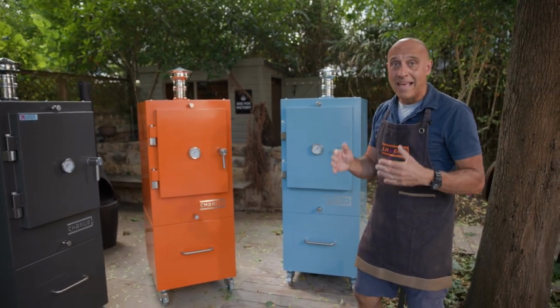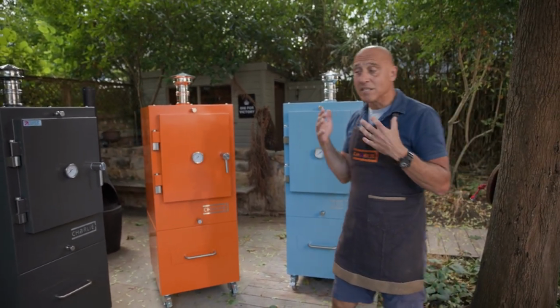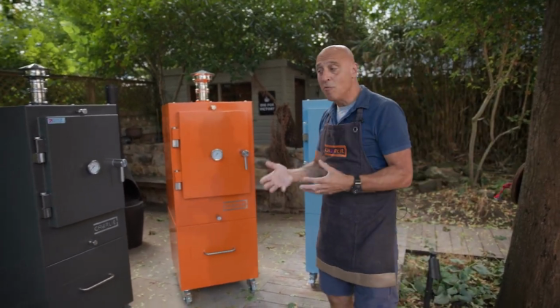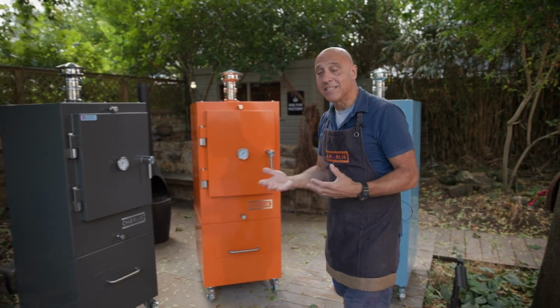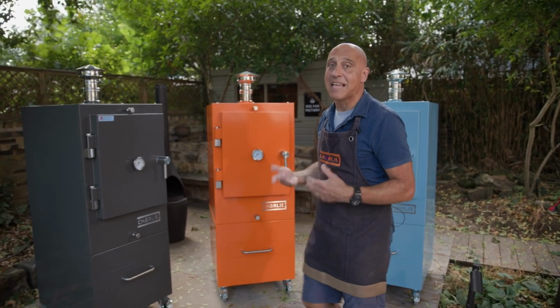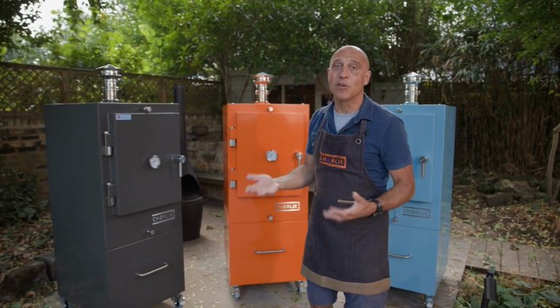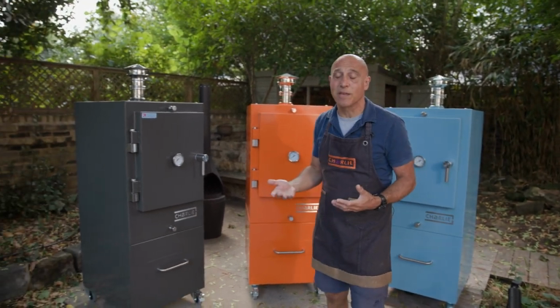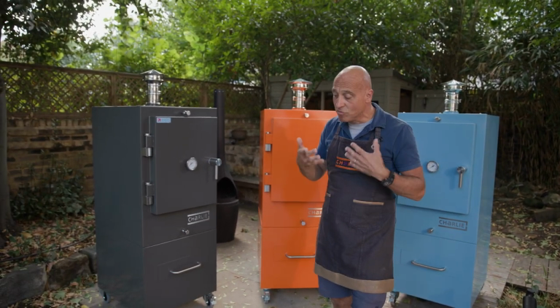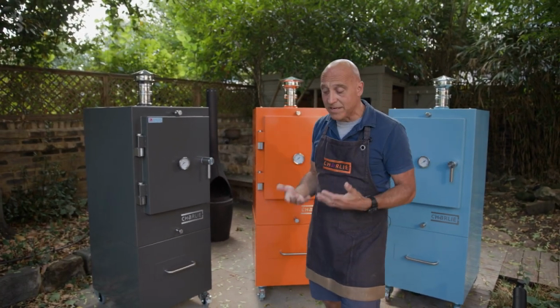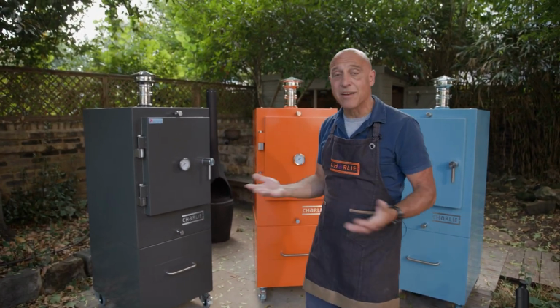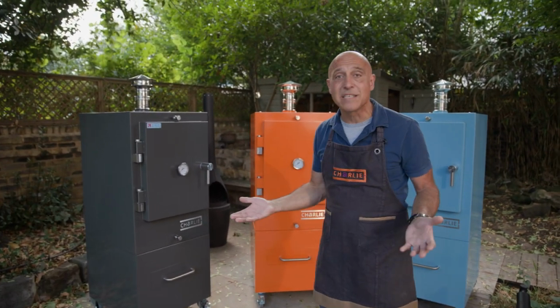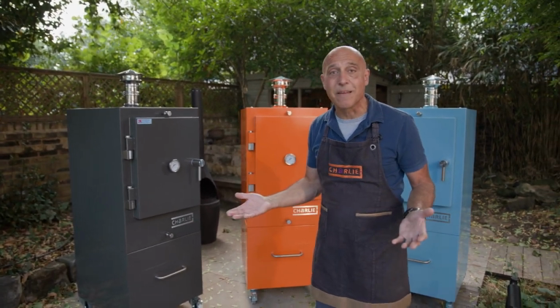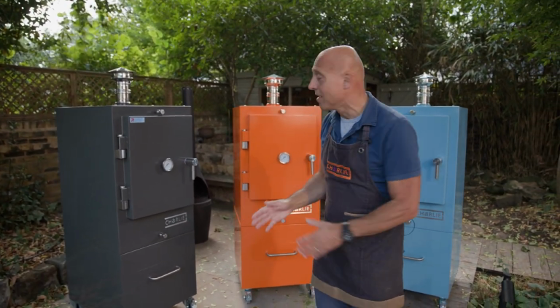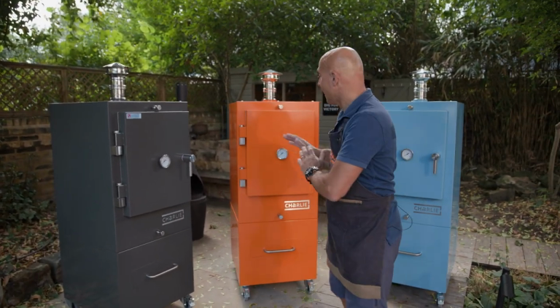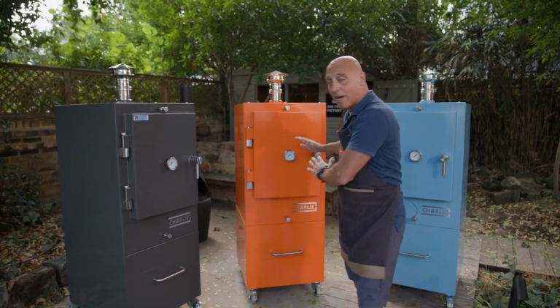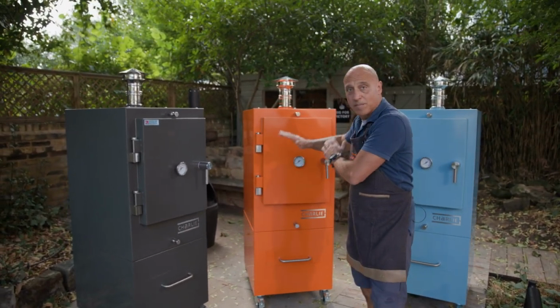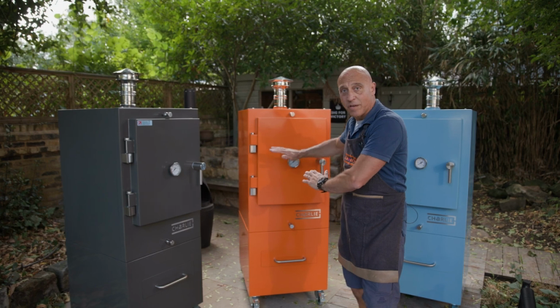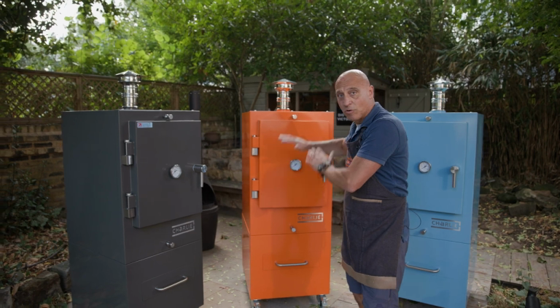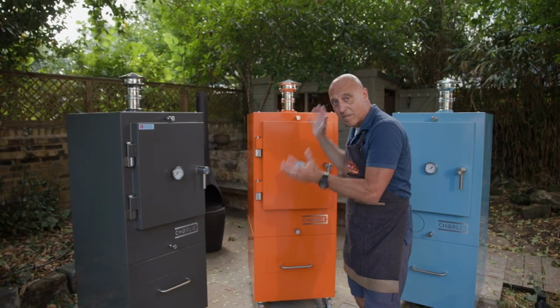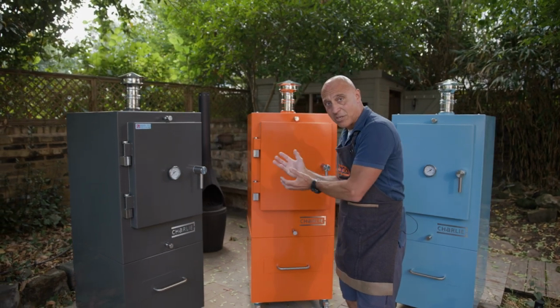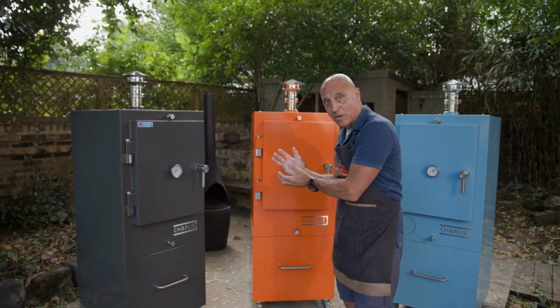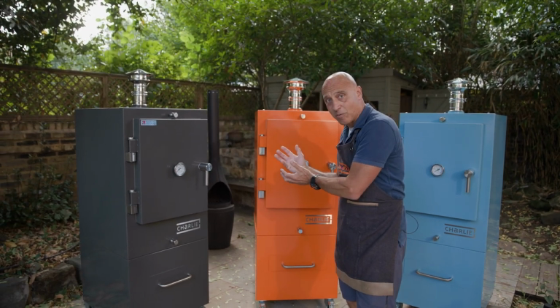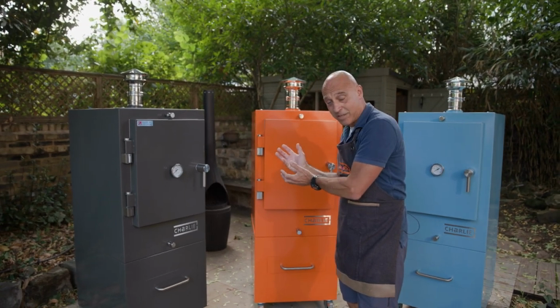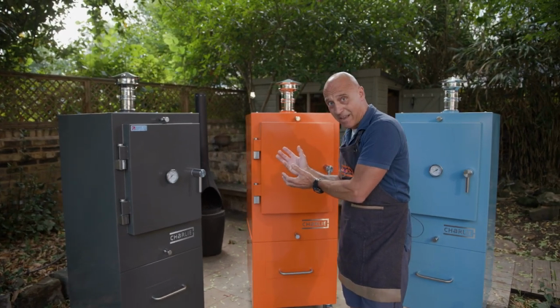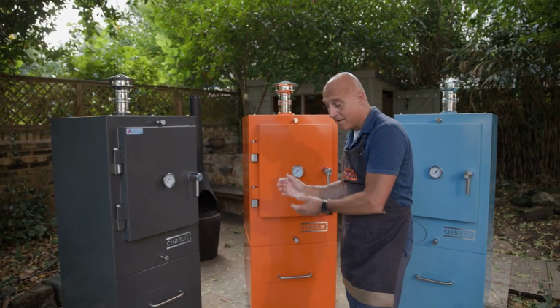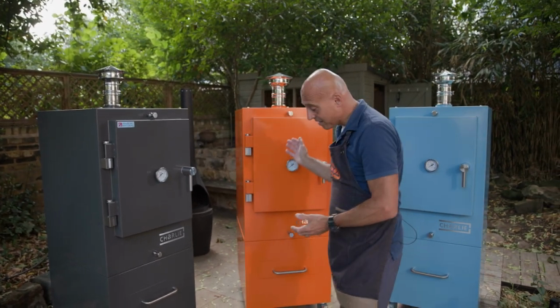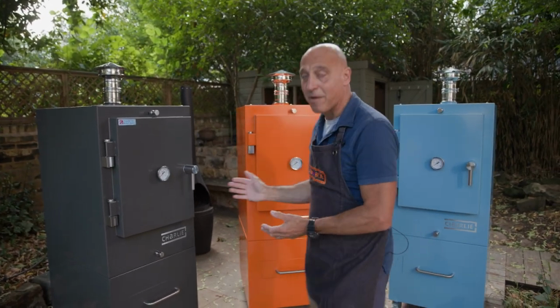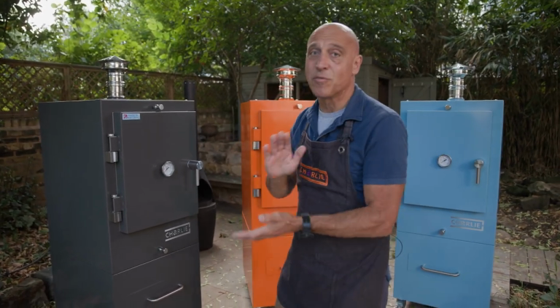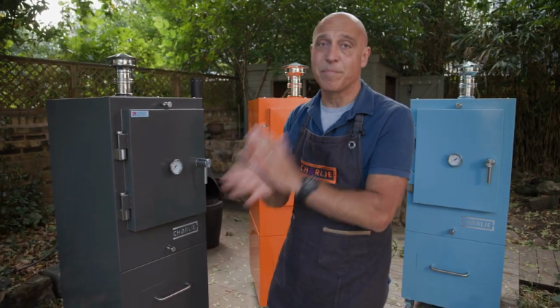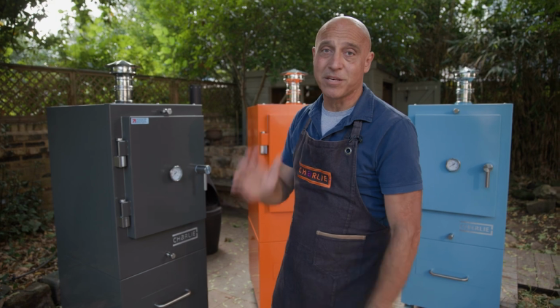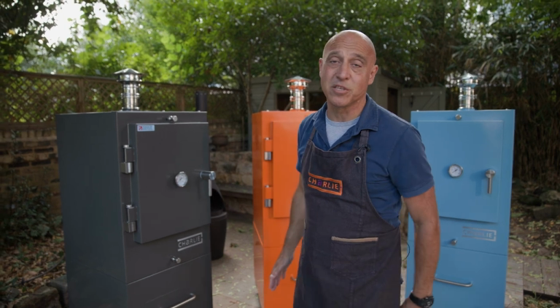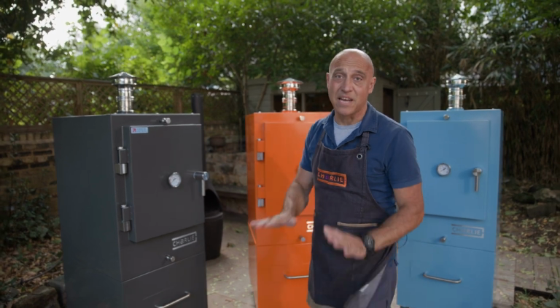It's low maintenance, hands-off cooking — you do not need to stand over it tending it. In it goes, shut the door, the magic of charcoal and the Charlie oven, come back when it's ready — bish bash bosh, done.